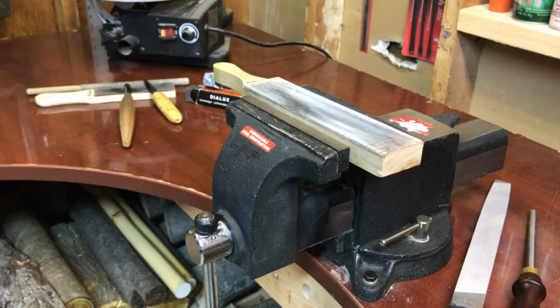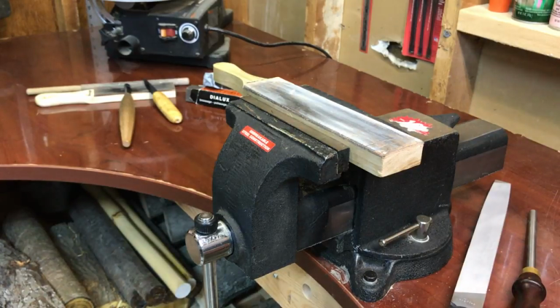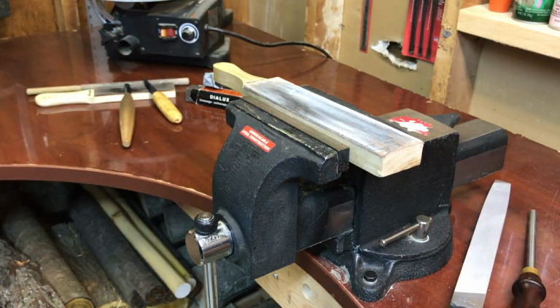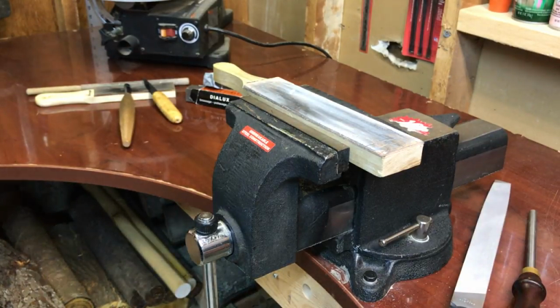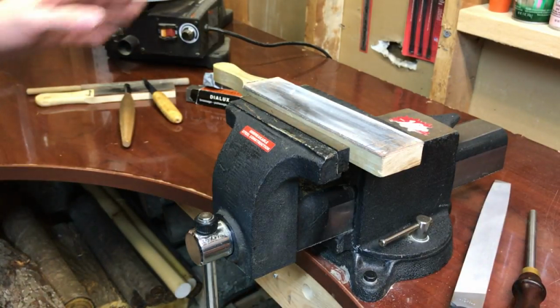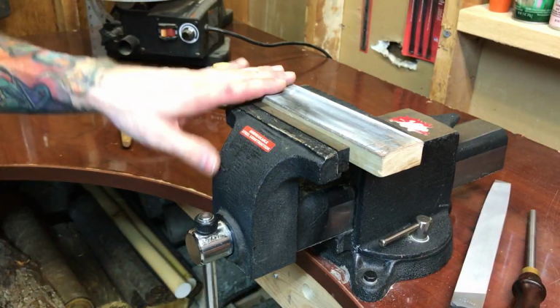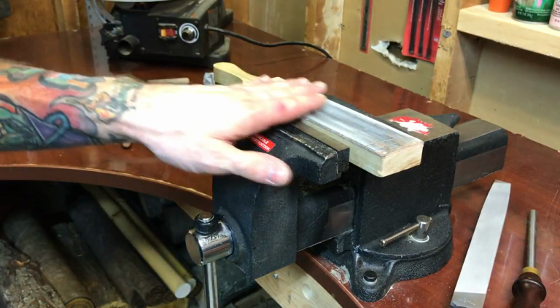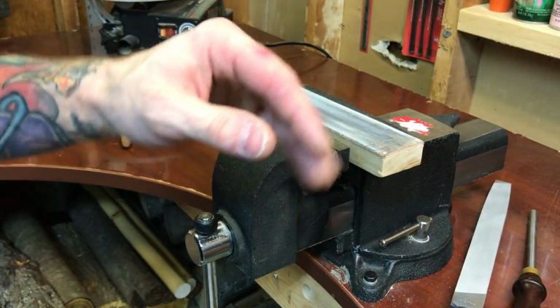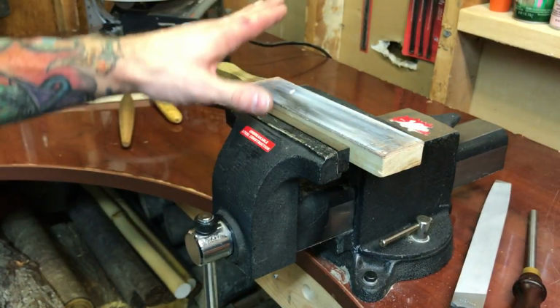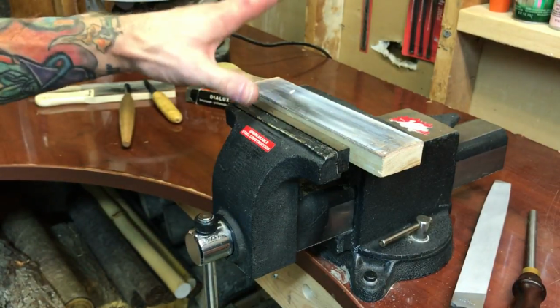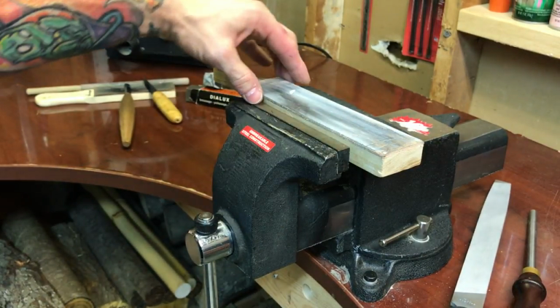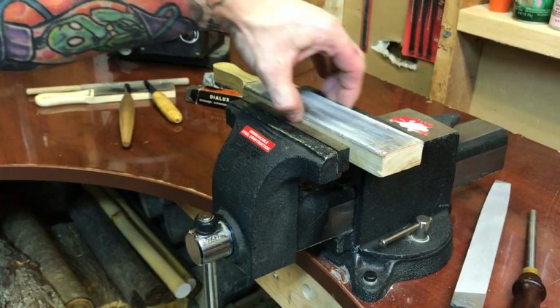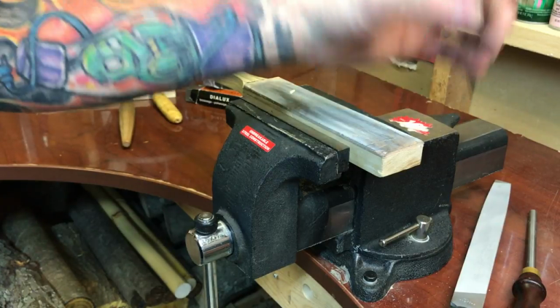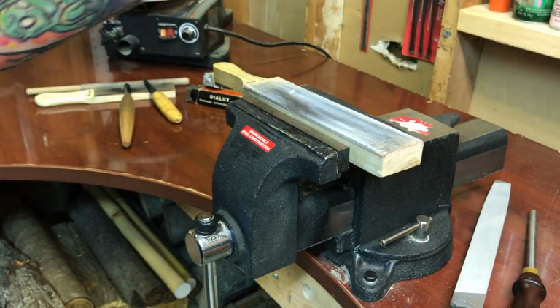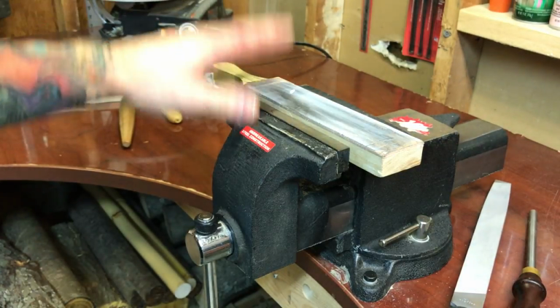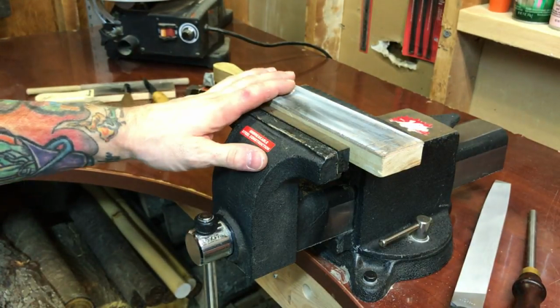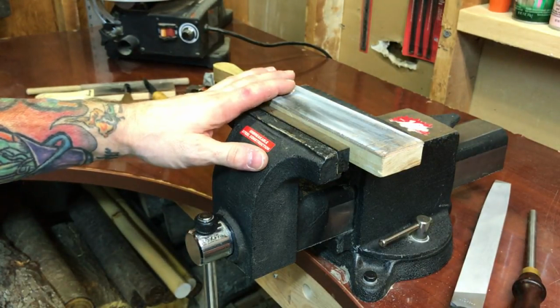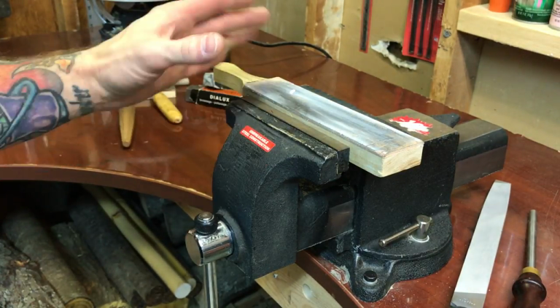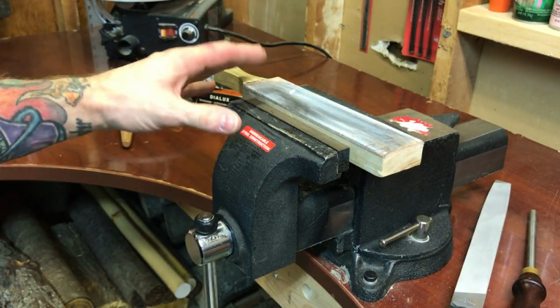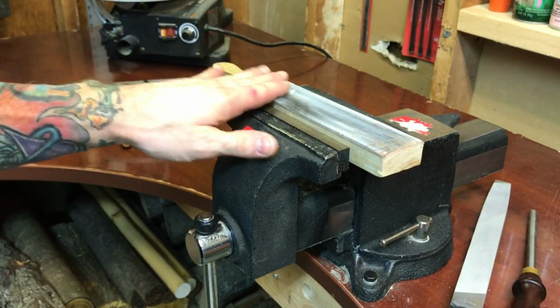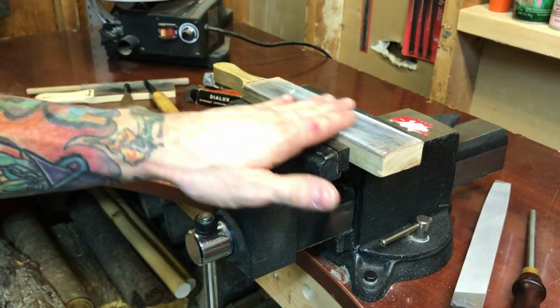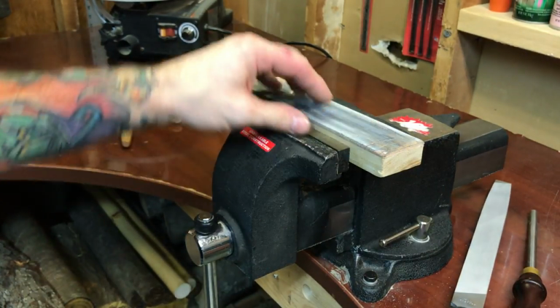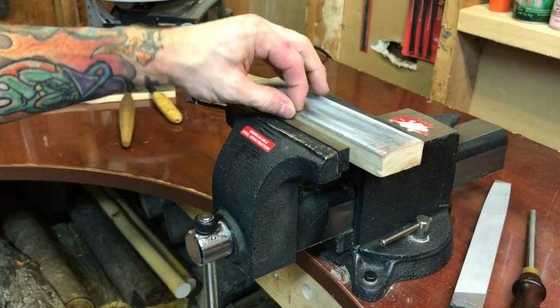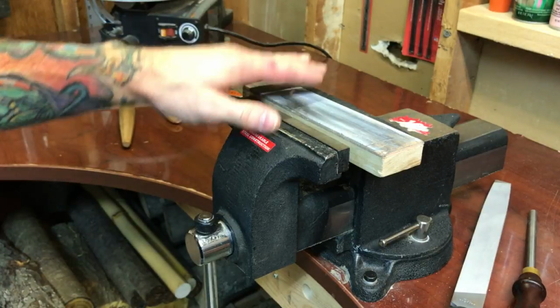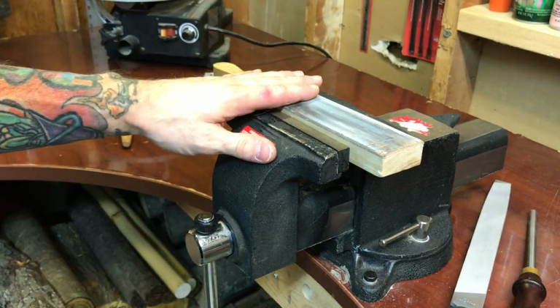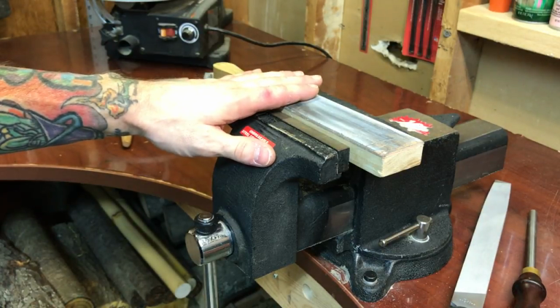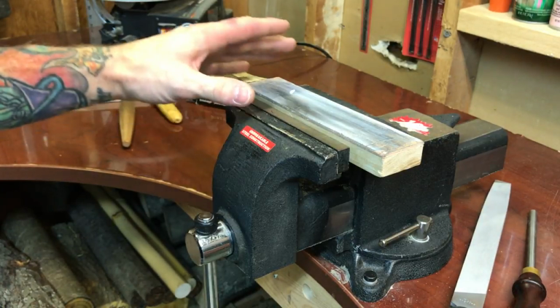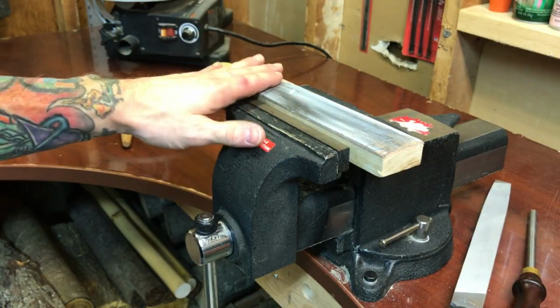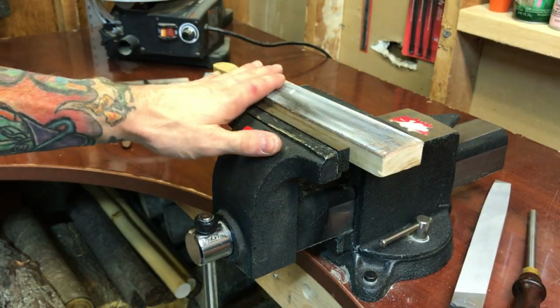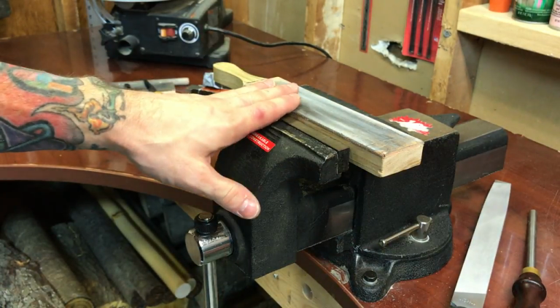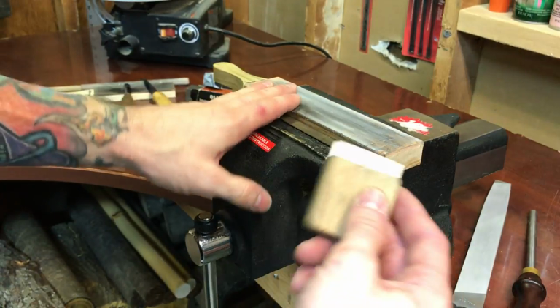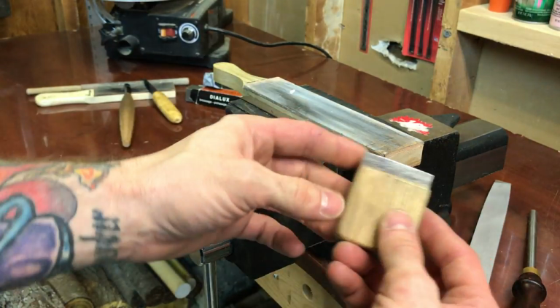Hey everybody, I just wanted to do a quick little video on maintaining your strops because that is every bit as important as maintaining your knives in my opinion. And you're not really able to do that if your strop is all caked with little microscopic metal pieces, so you have to be able to remove those.